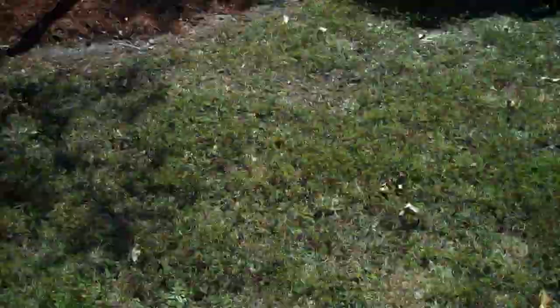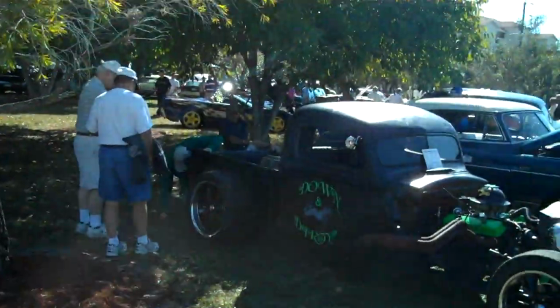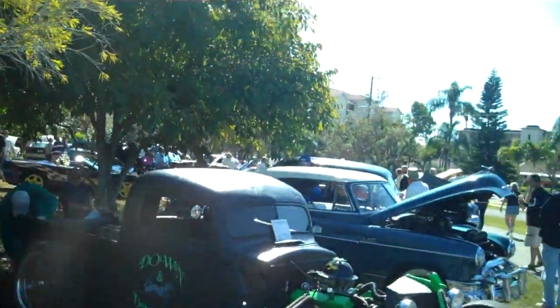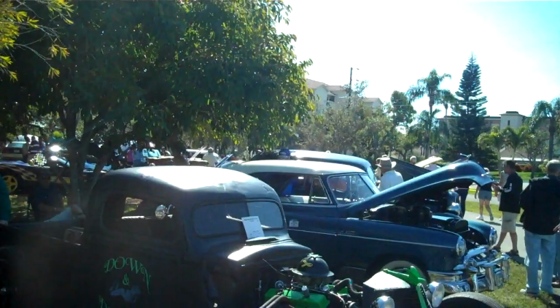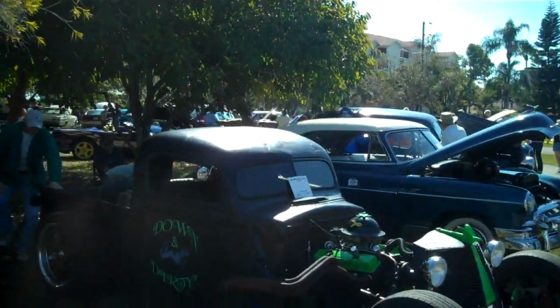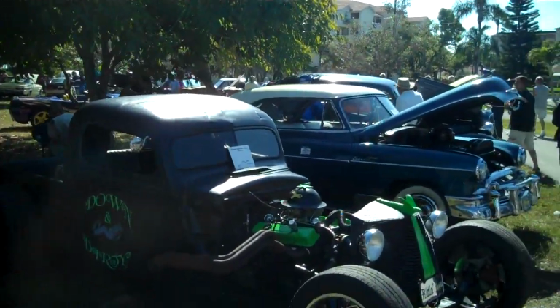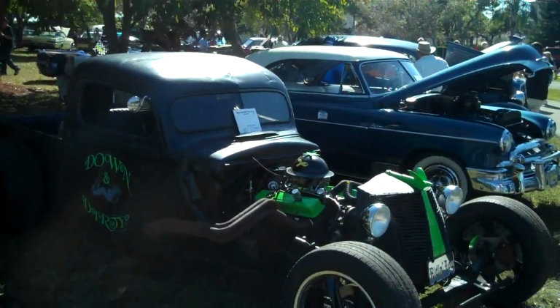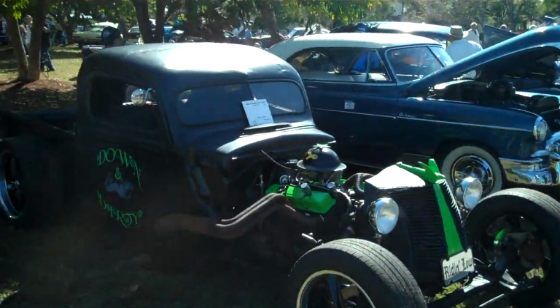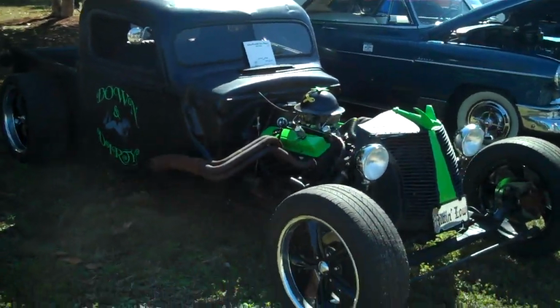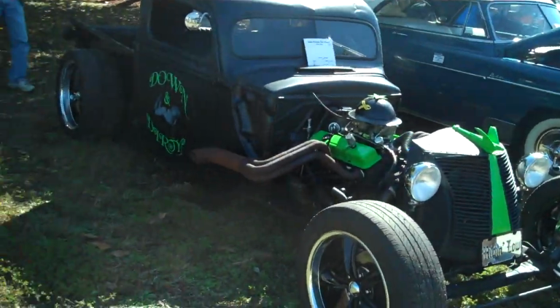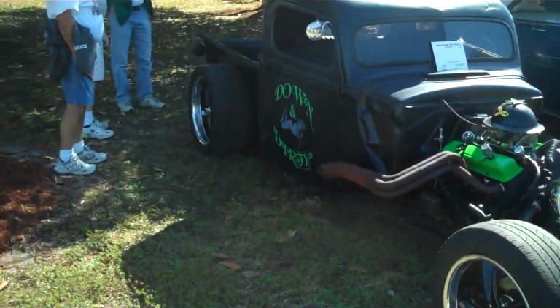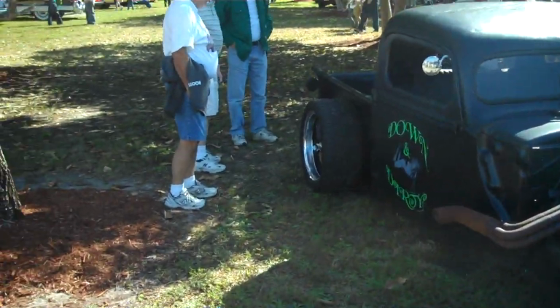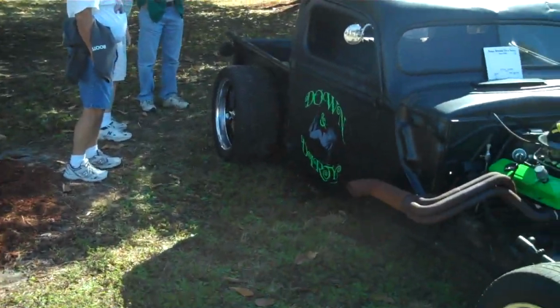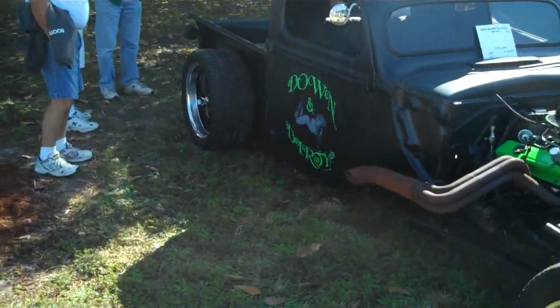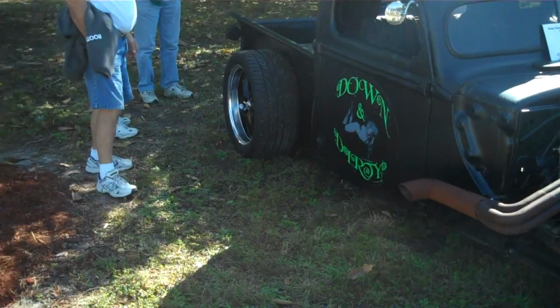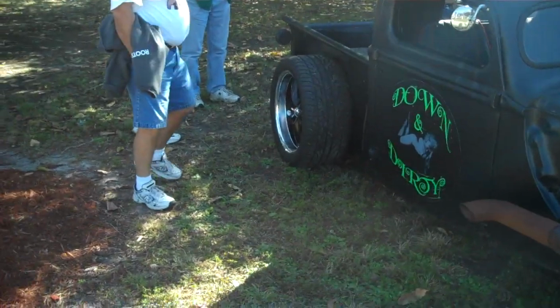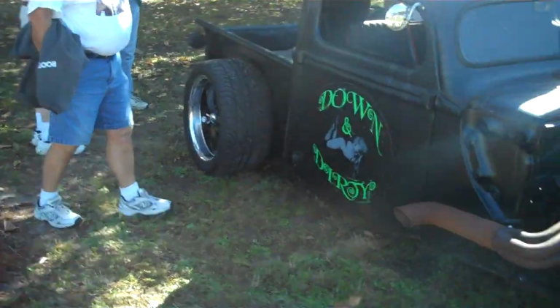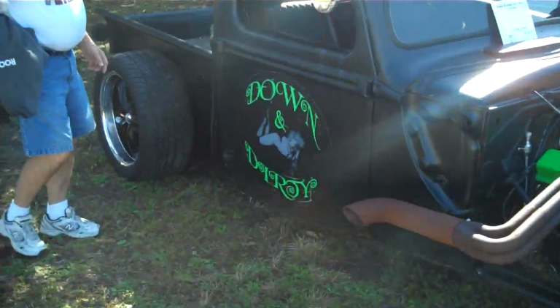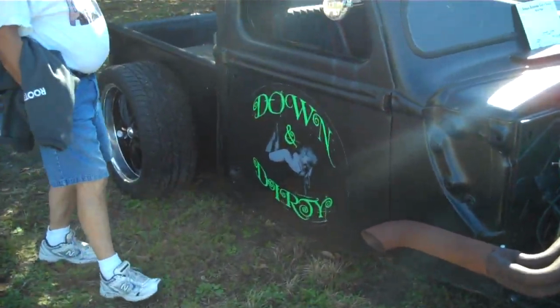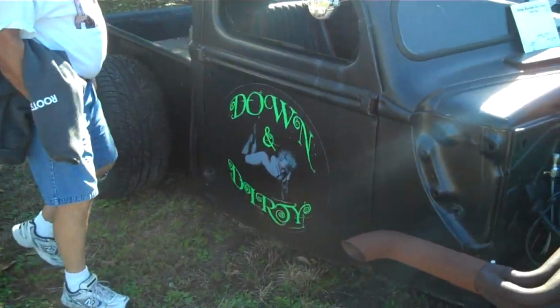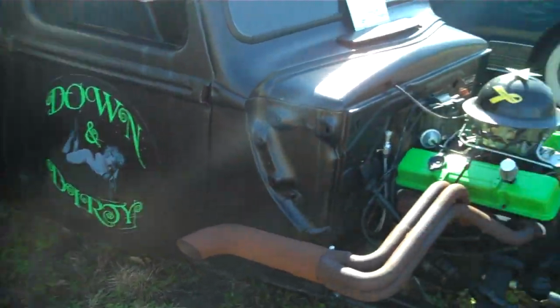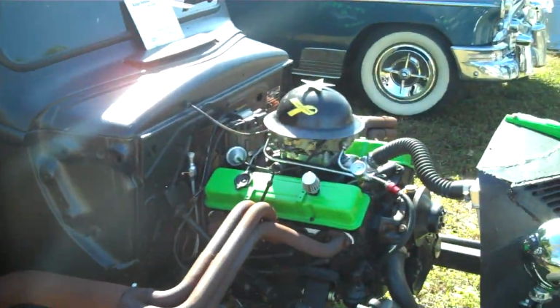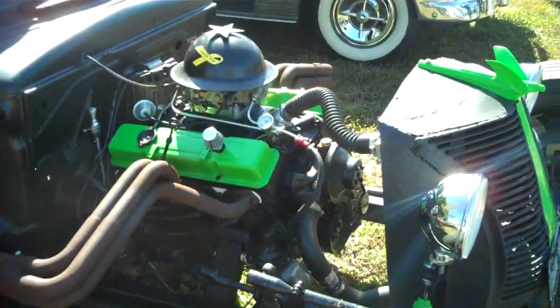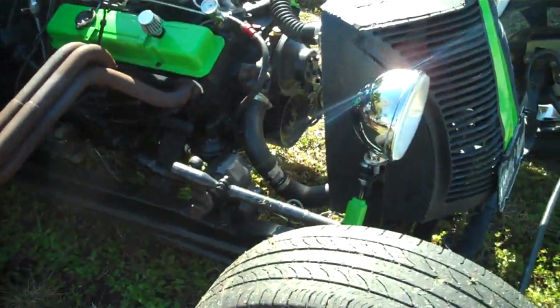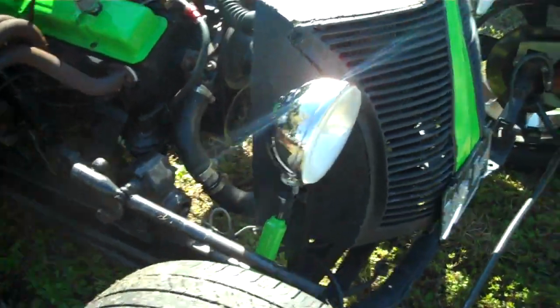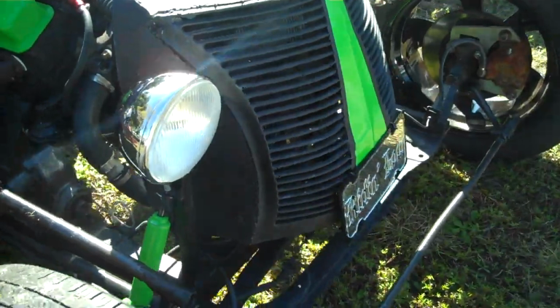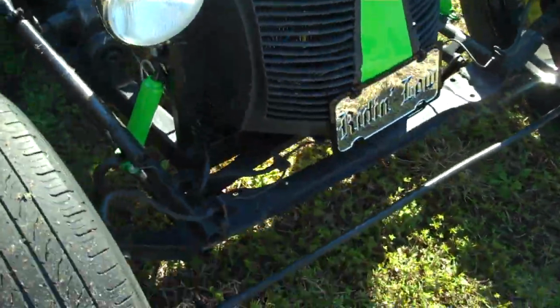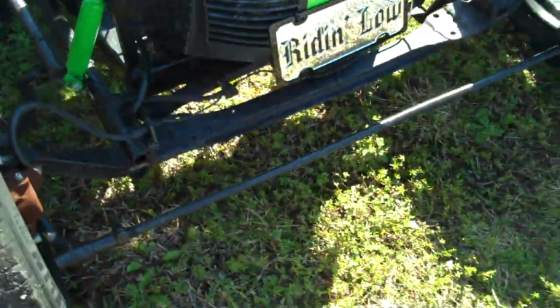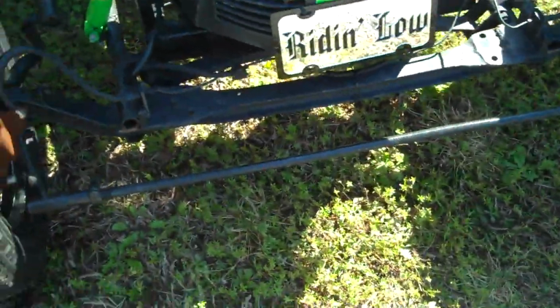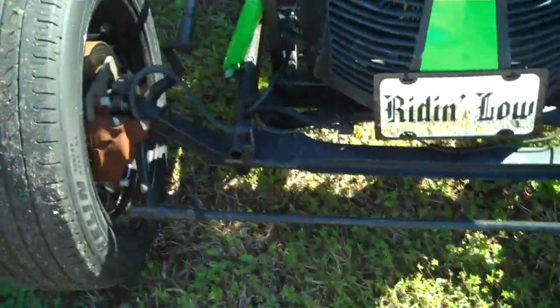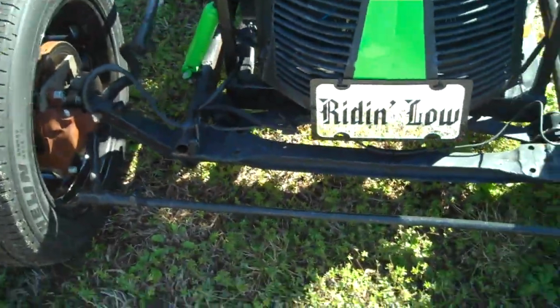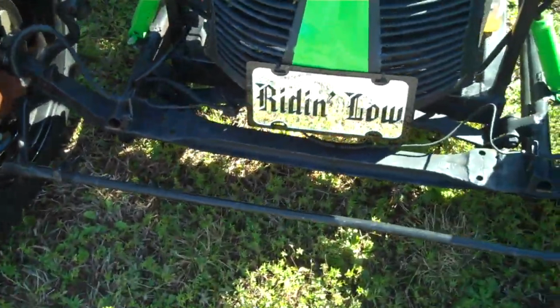Here are some more cars at Cape Coral, the Cape Coral Car Show. Gotta love this one. This one's called Down and Dirty. Nice old whatchamacallit — and they're riding low.